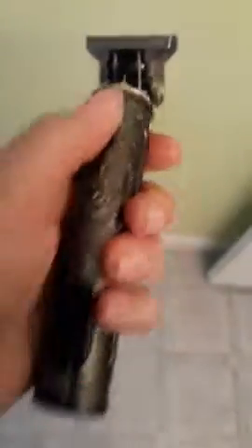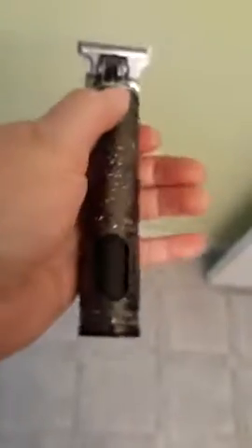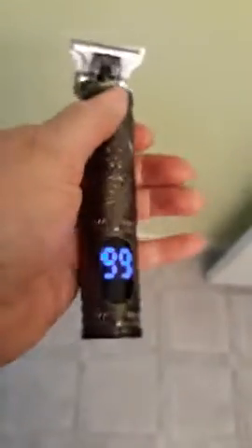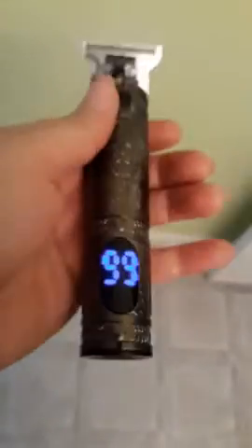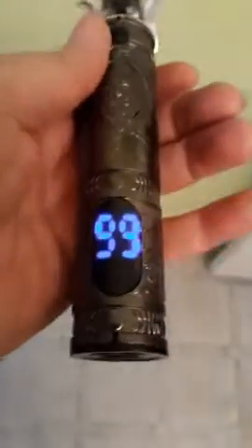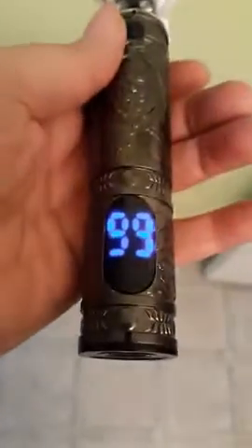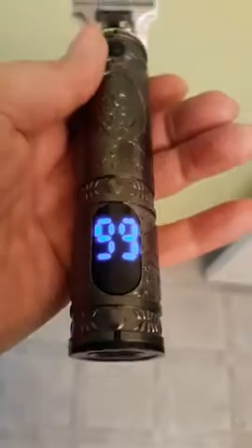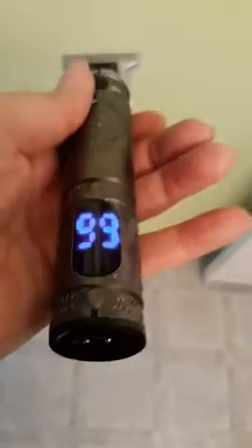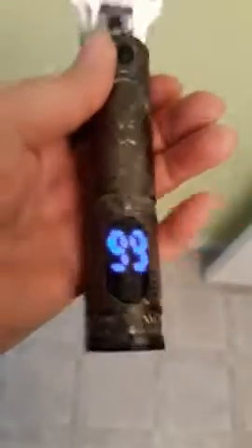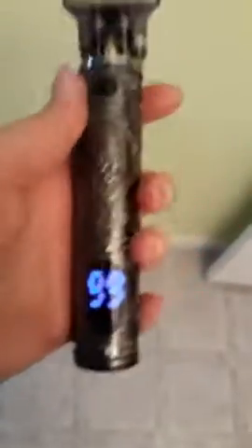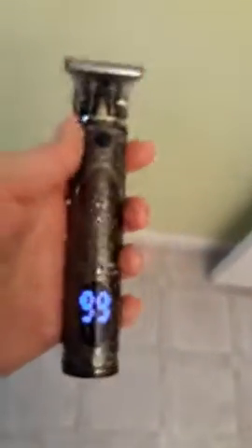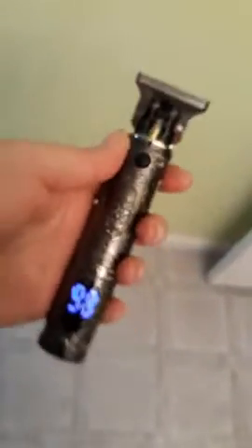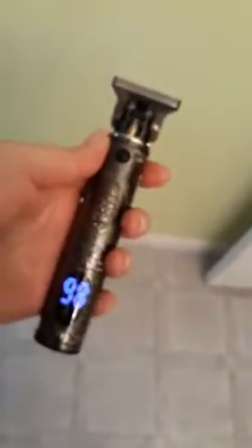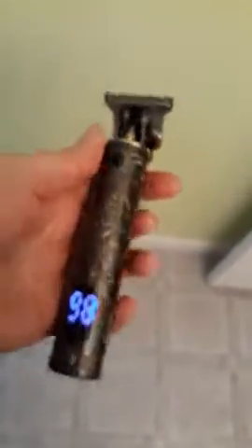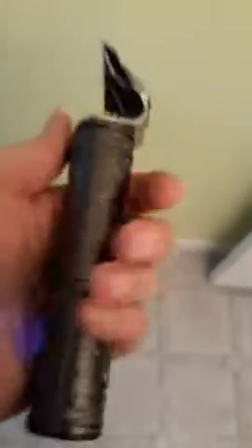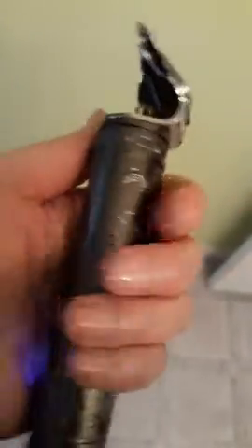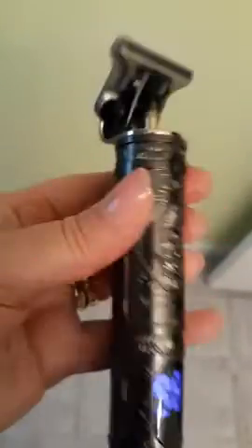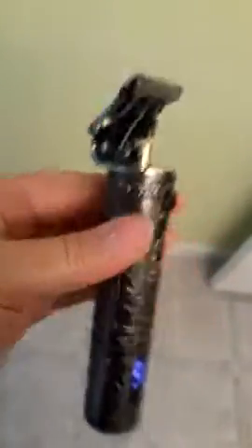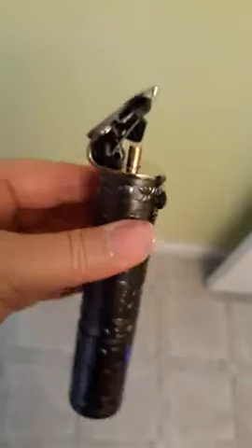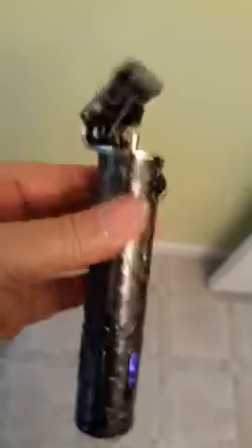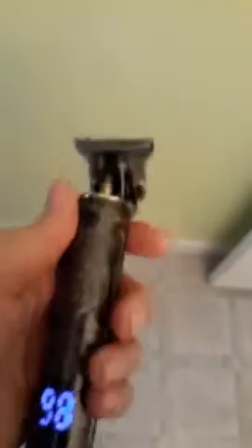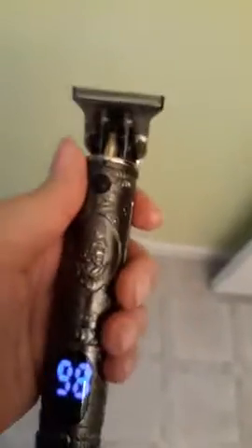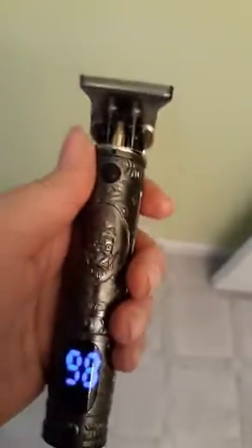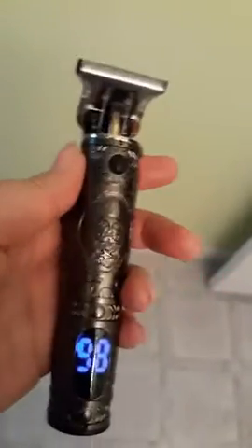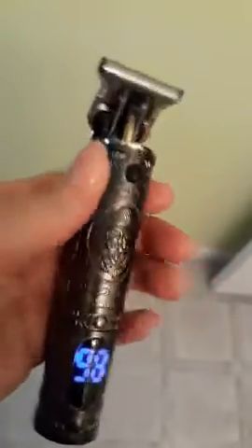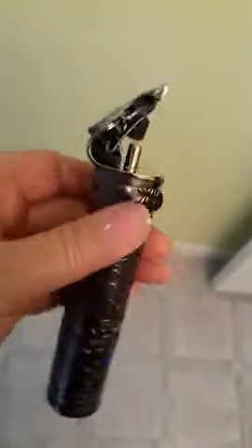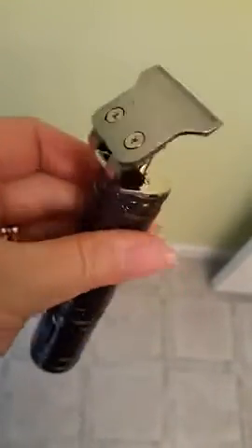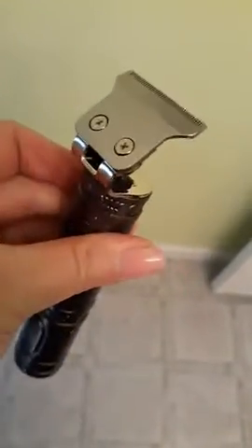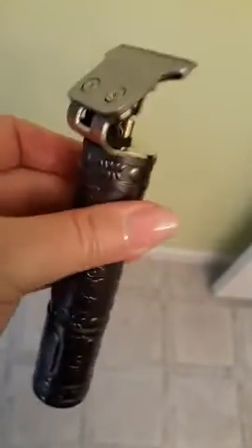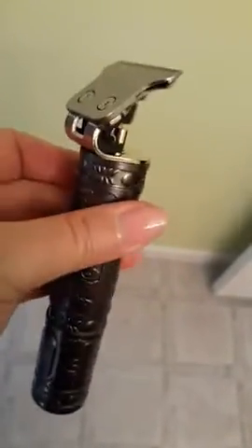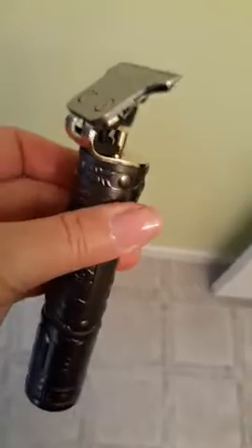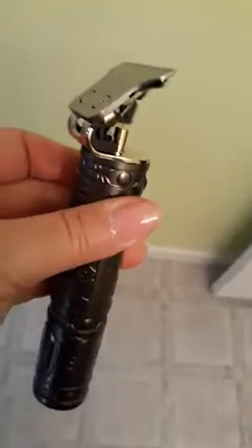So there you go. Has a nice indicator to let you know how much juice you've got left. Average sound, average vibration.